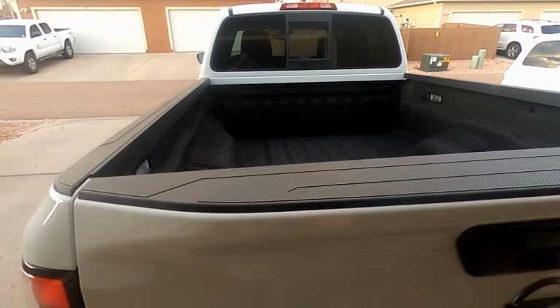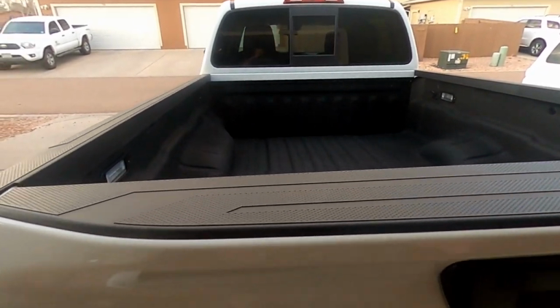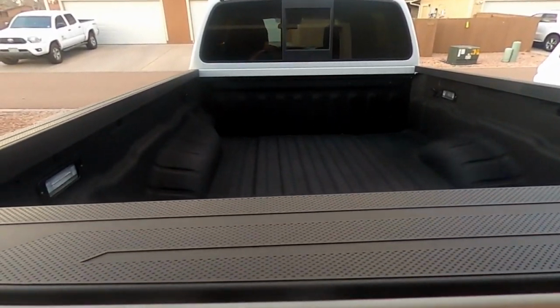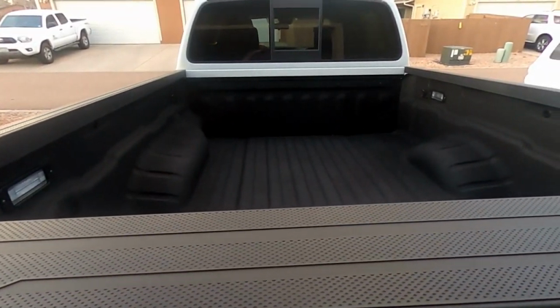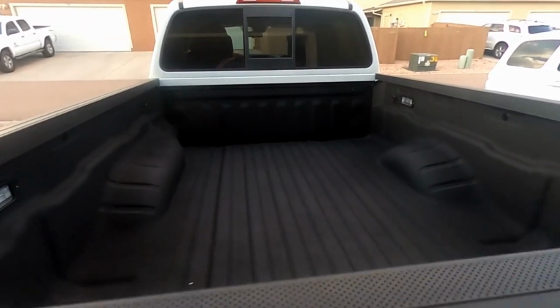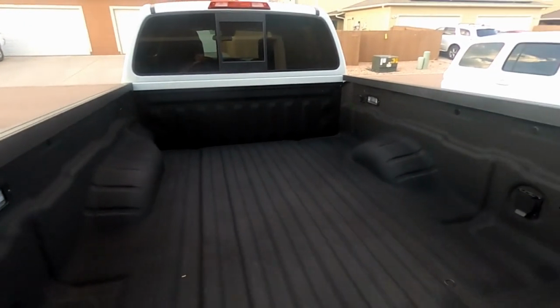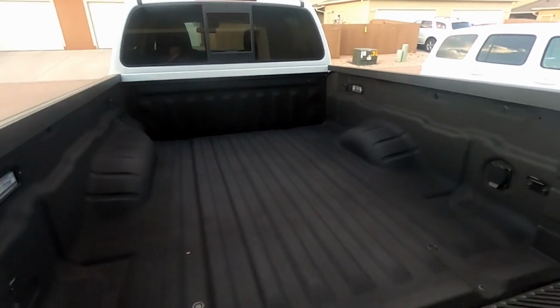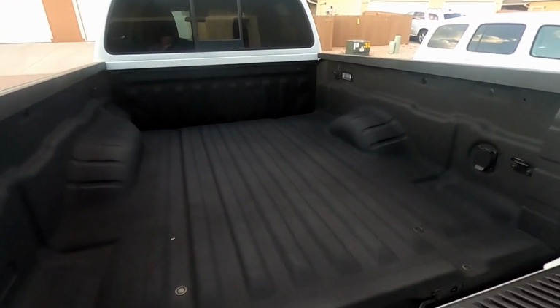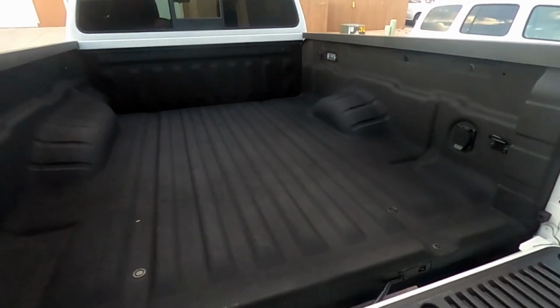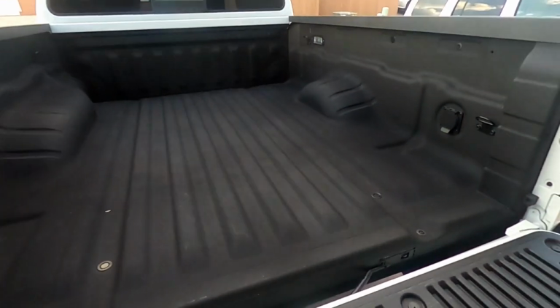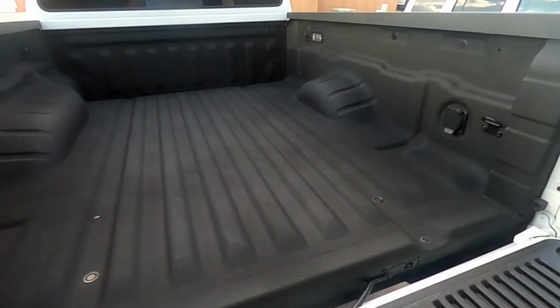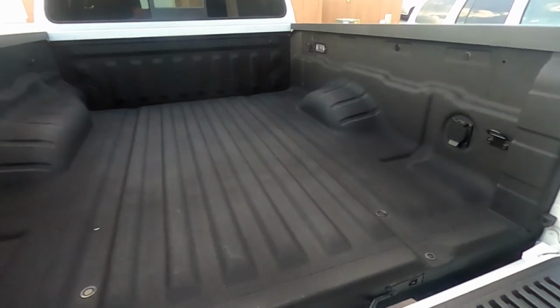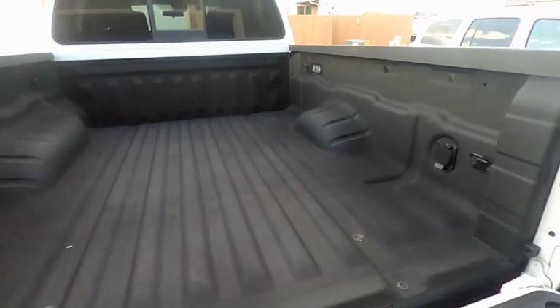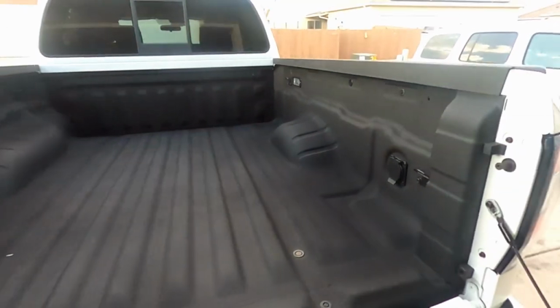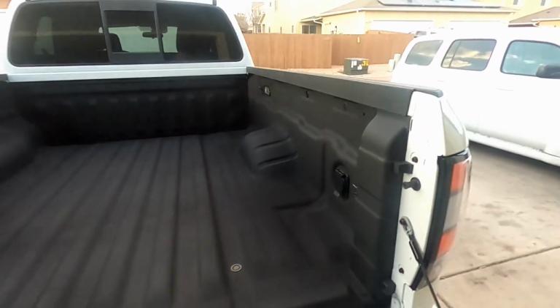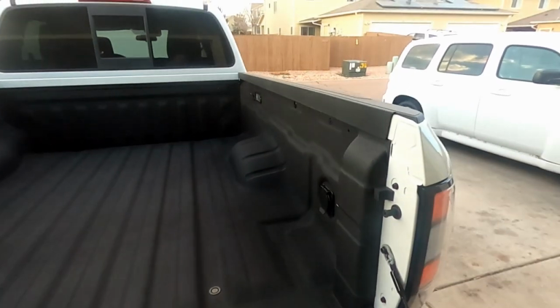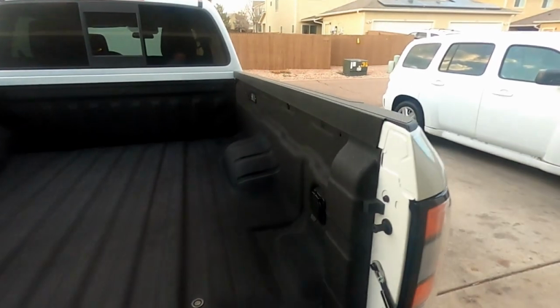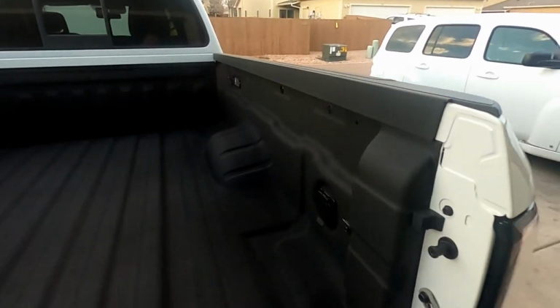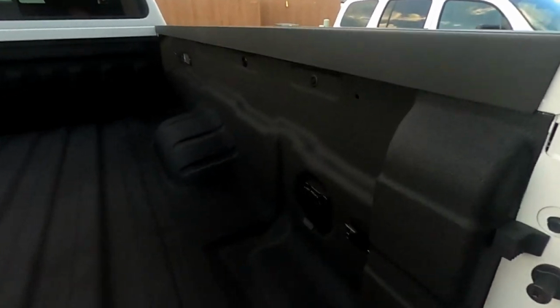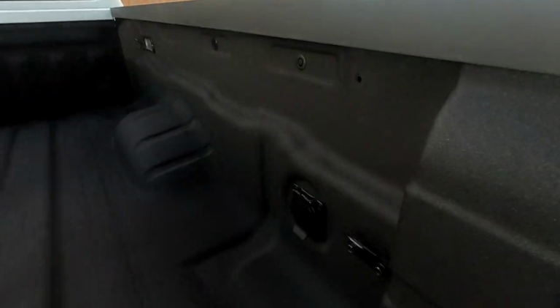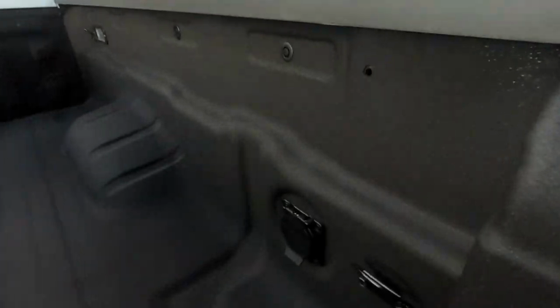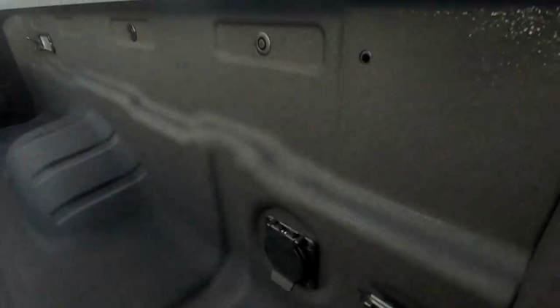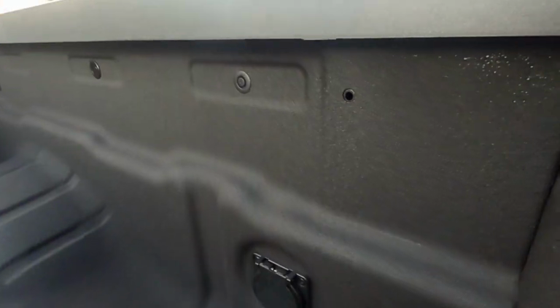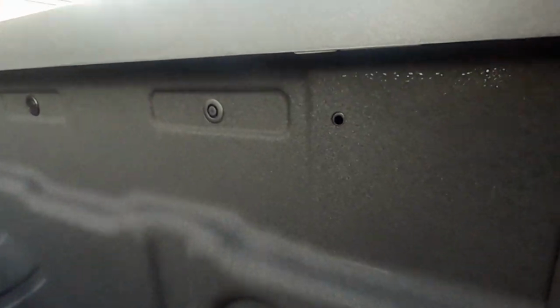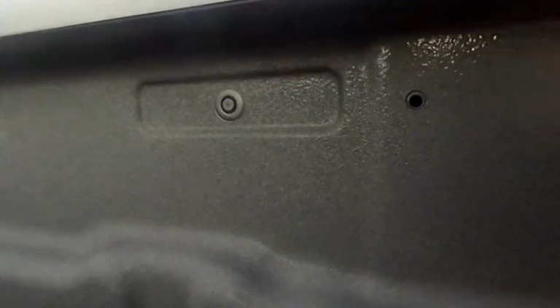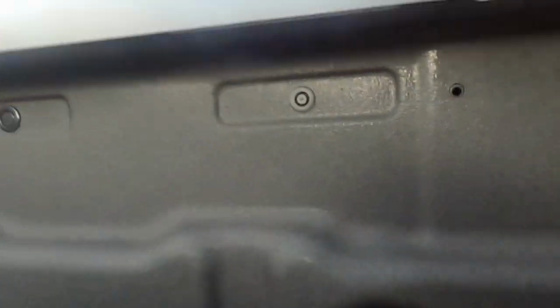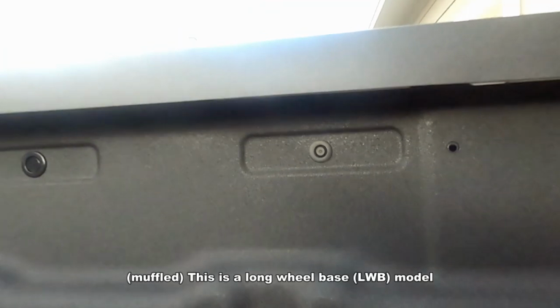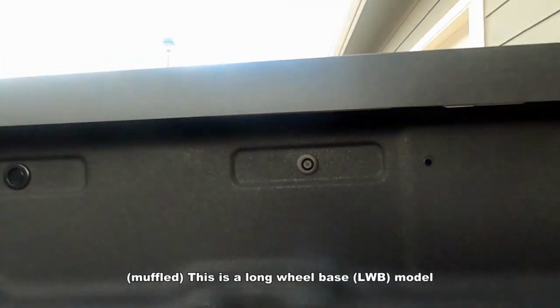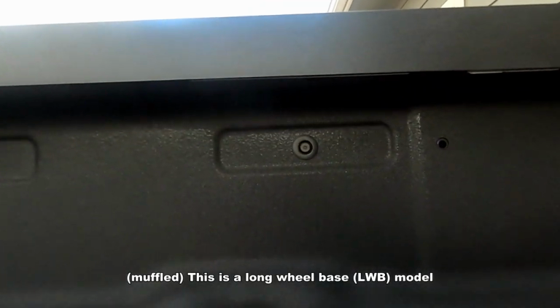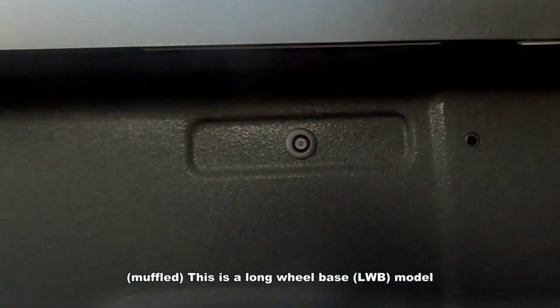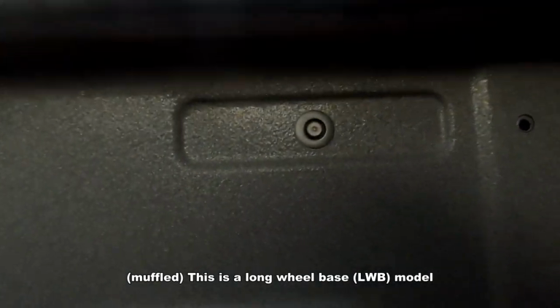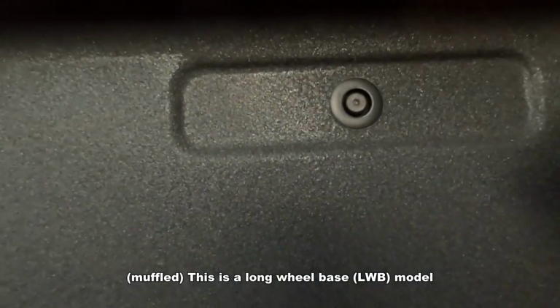I want to make a quick video. Last time I didn't say anything about the window washer fluid reservoir, but now if you have a question on the Utilitrack — so that's a long bed, base model.